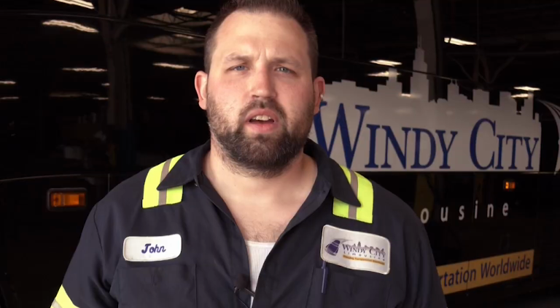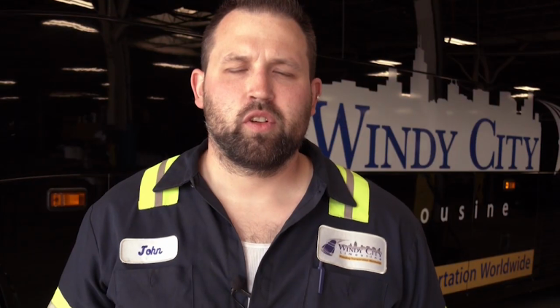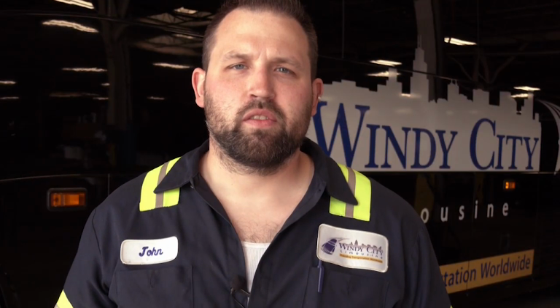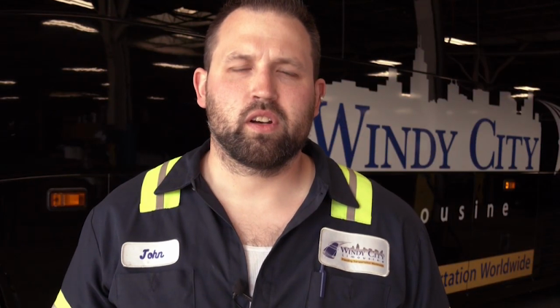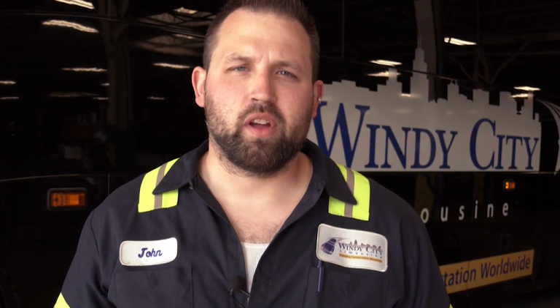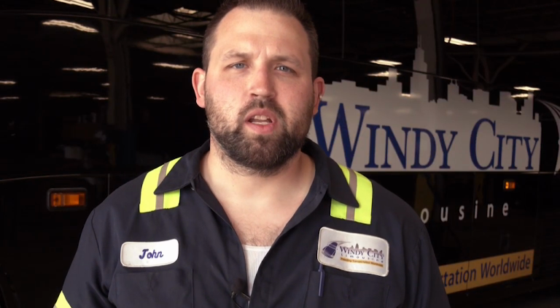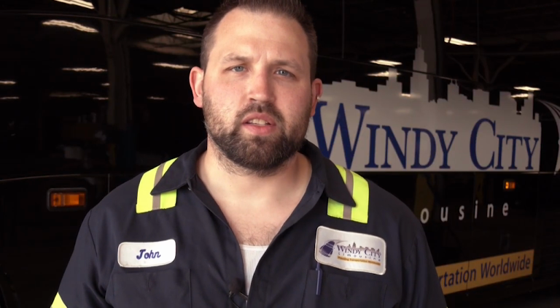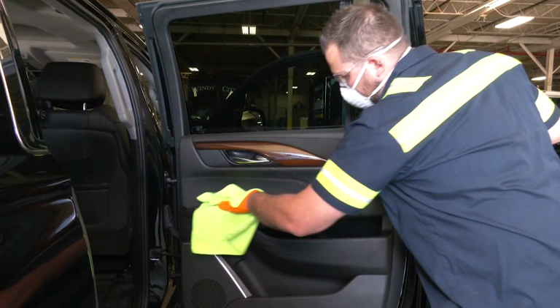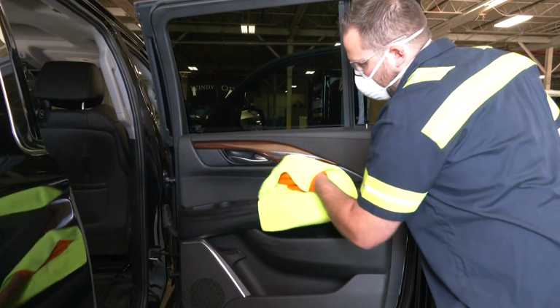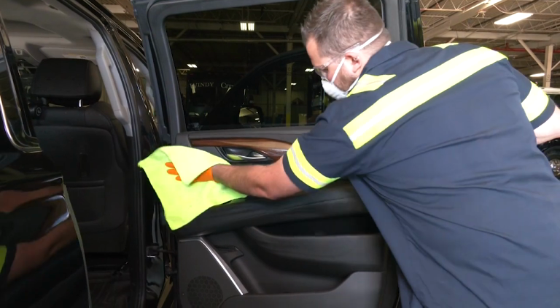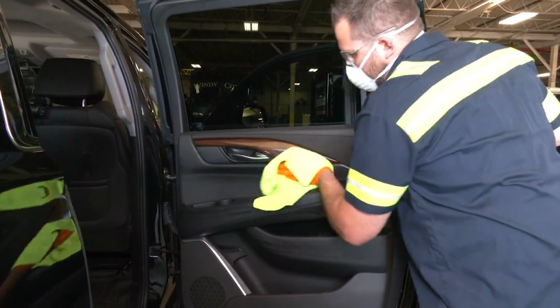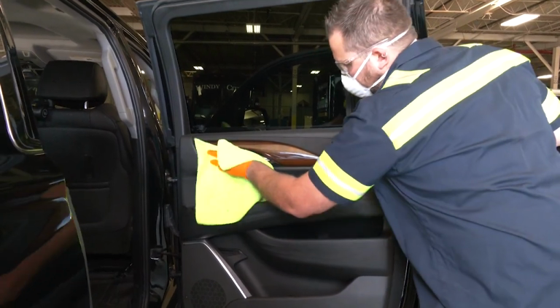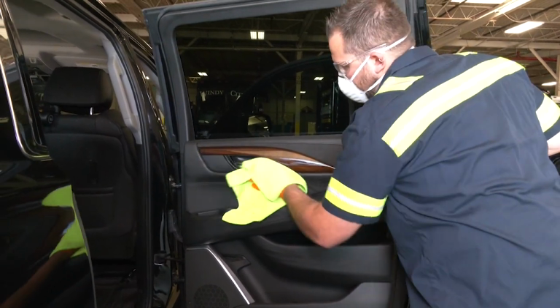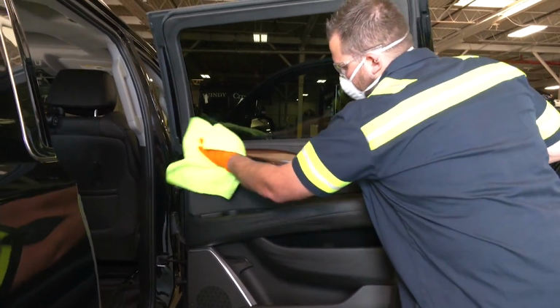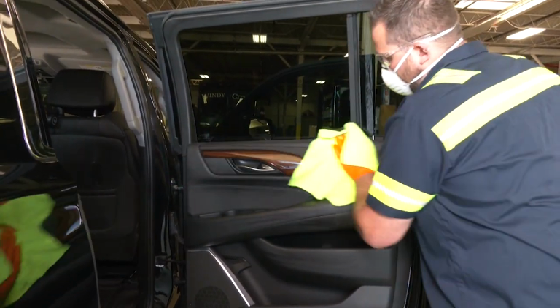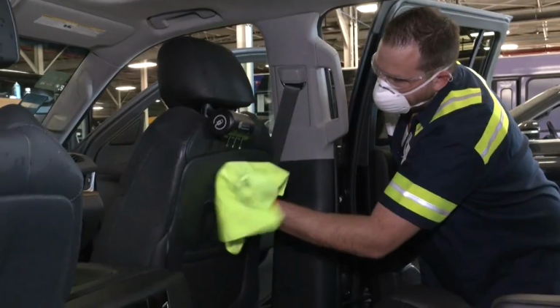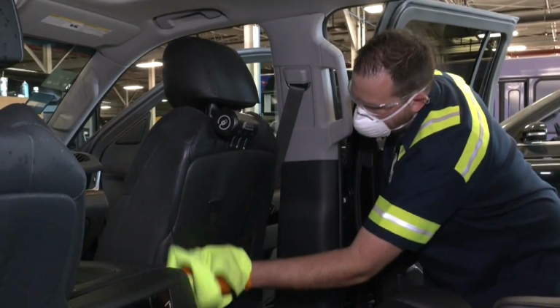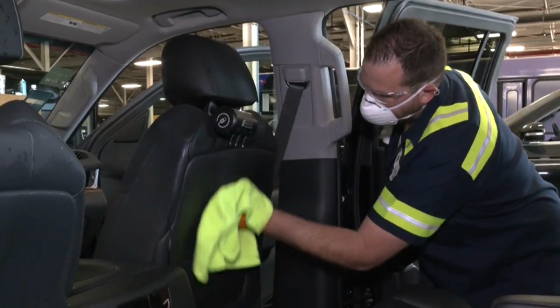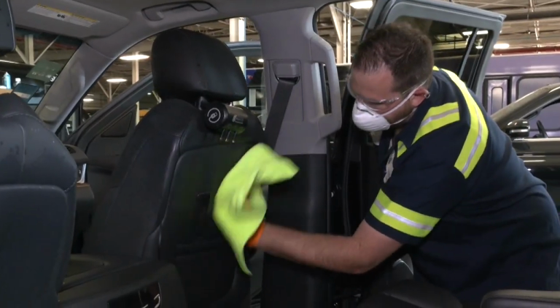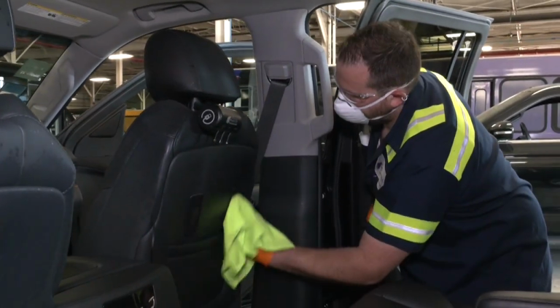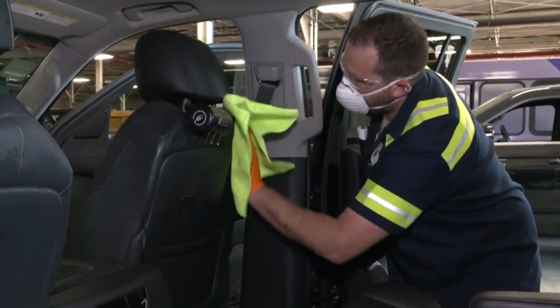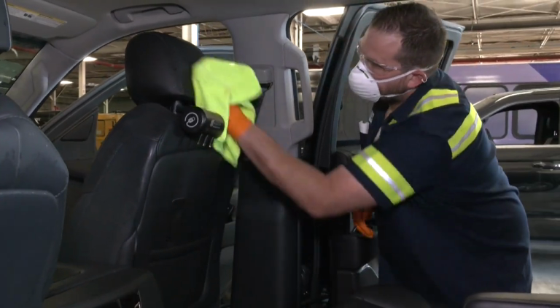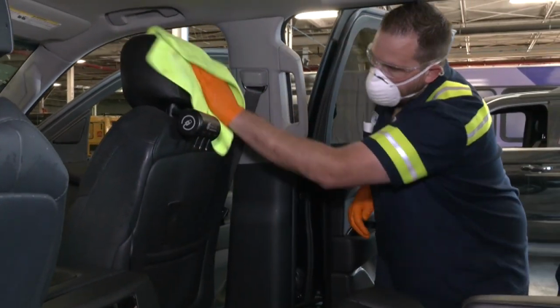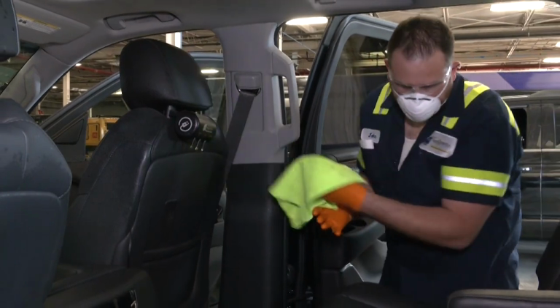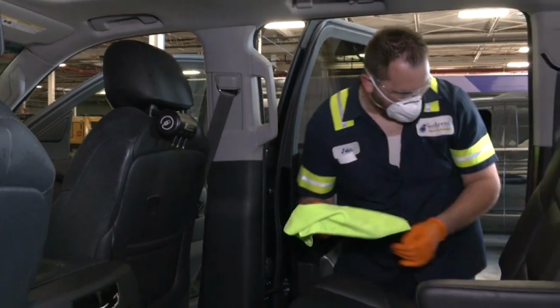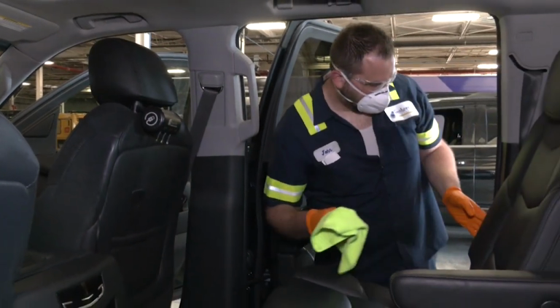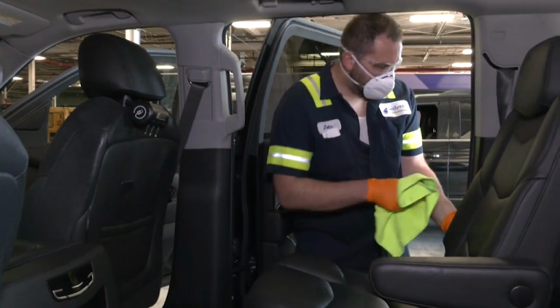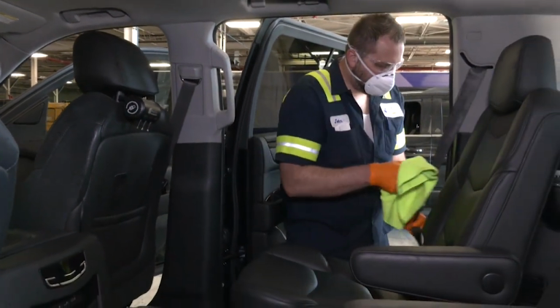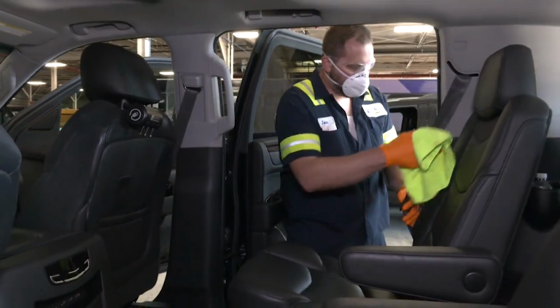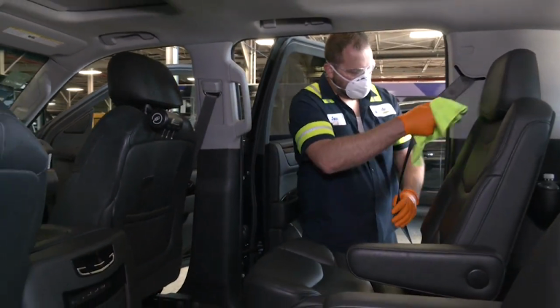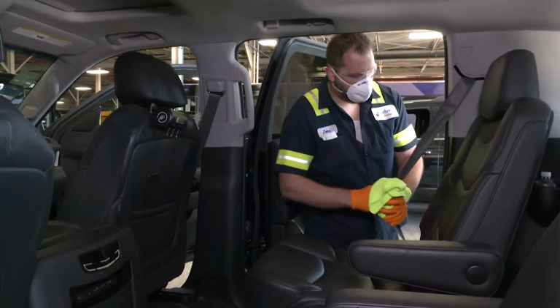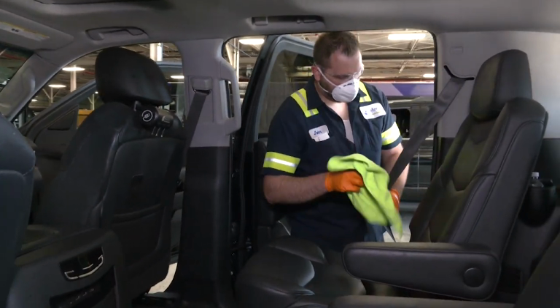After we fog every vehicle, we wait 15 minutes, and then we wipe down all the surfaces that anyone would be touching. We do this process after each and every trip. At Windy City, our priority is to keep you safe, clean, and comfortable in all of our vehicles.